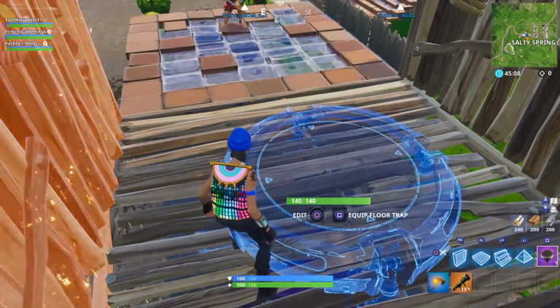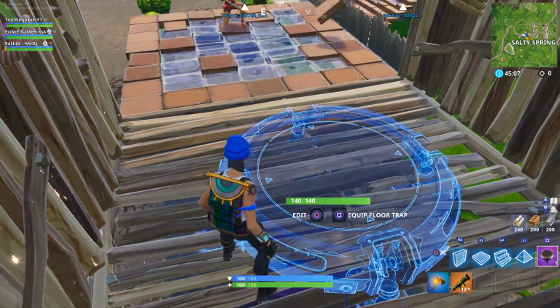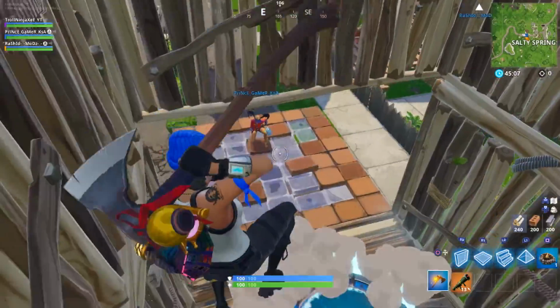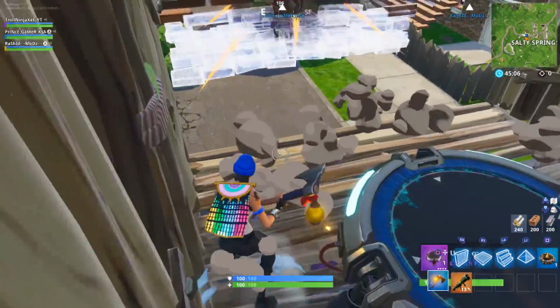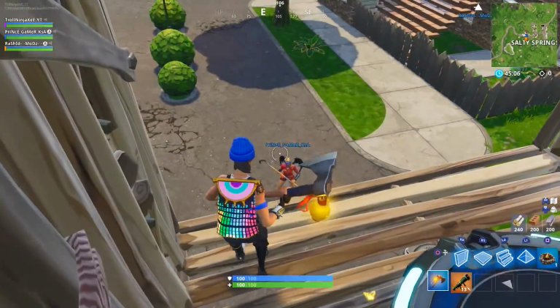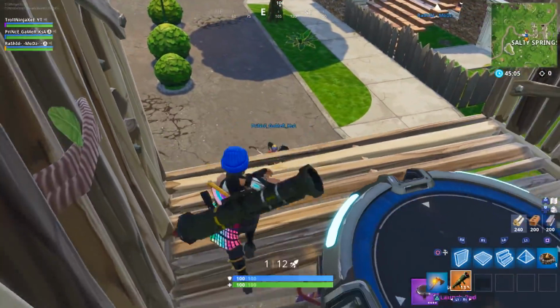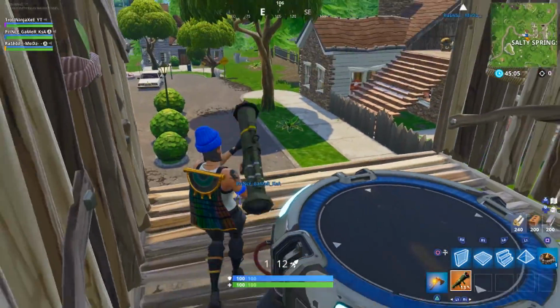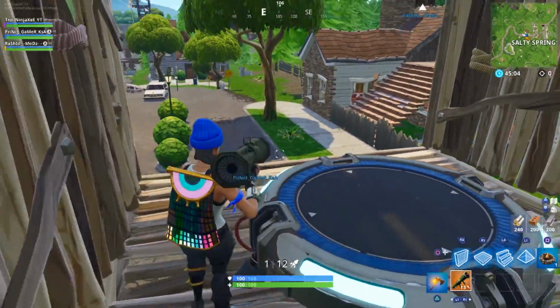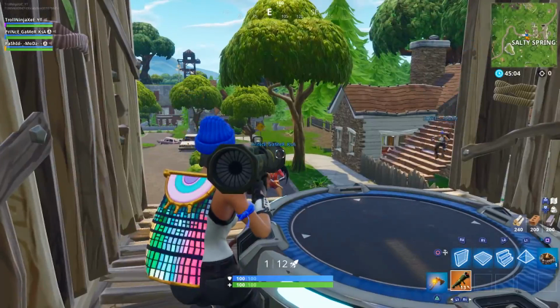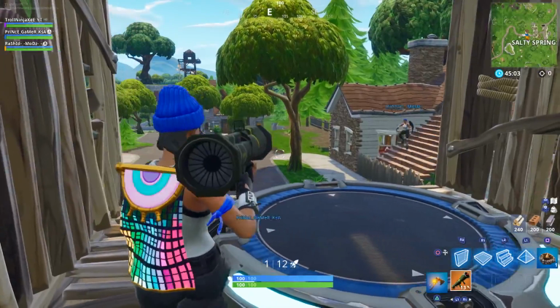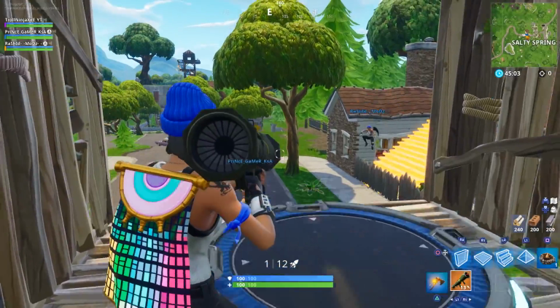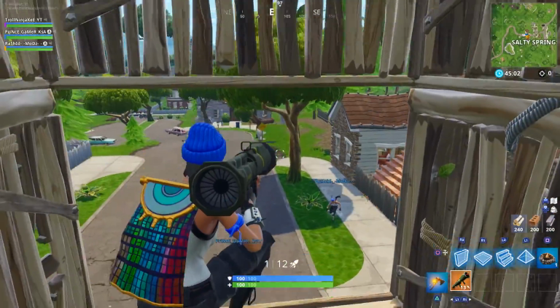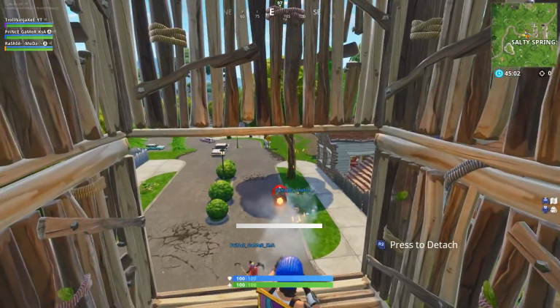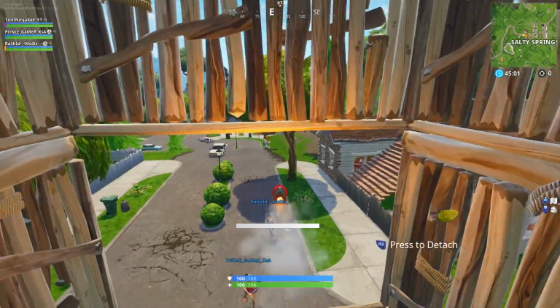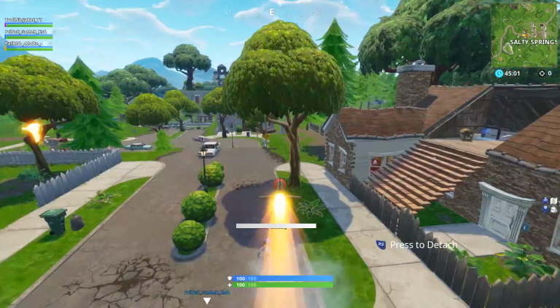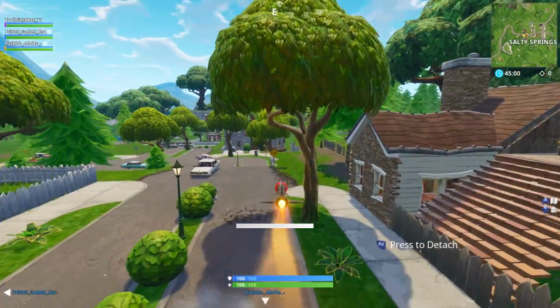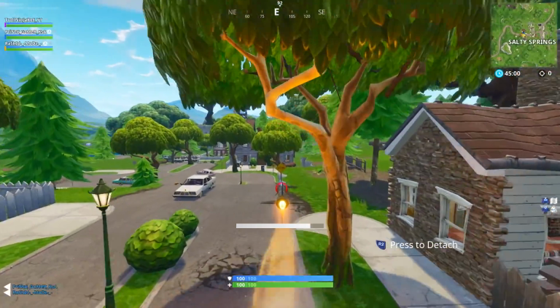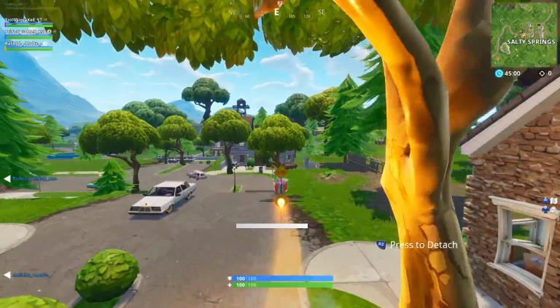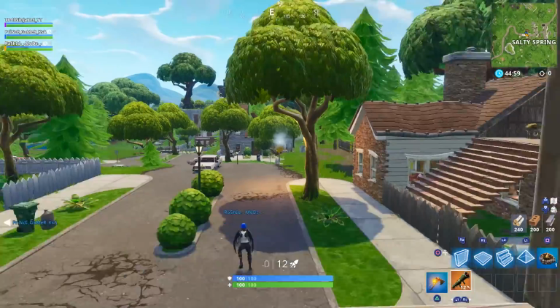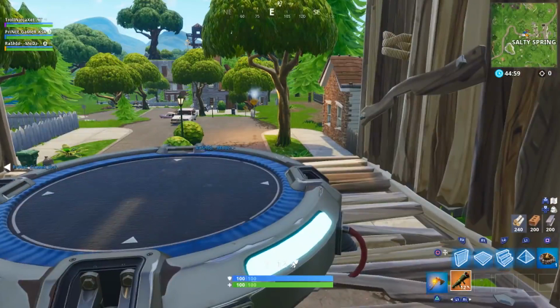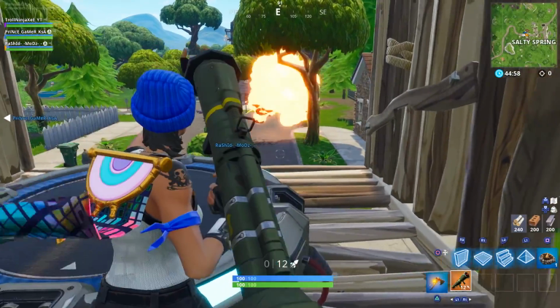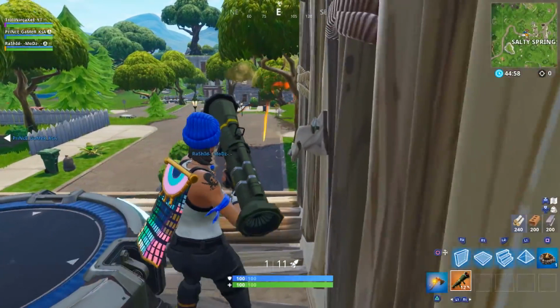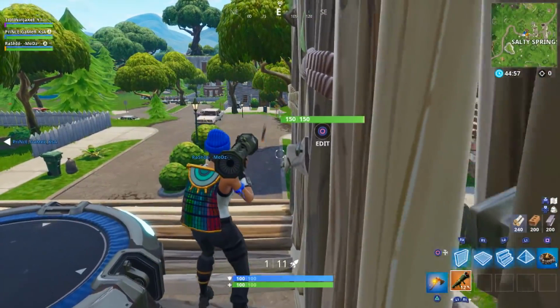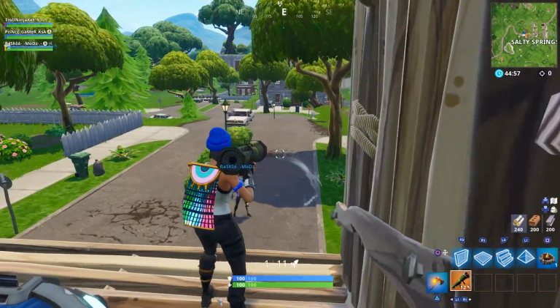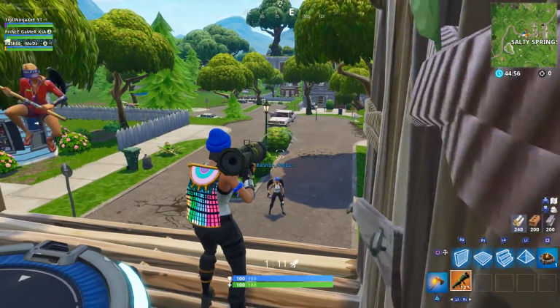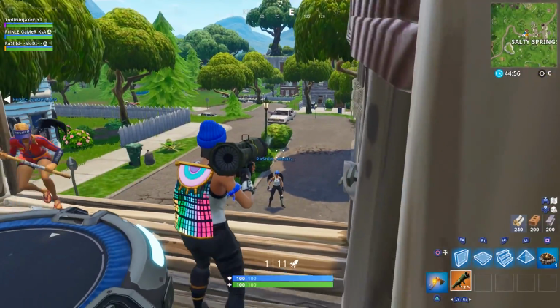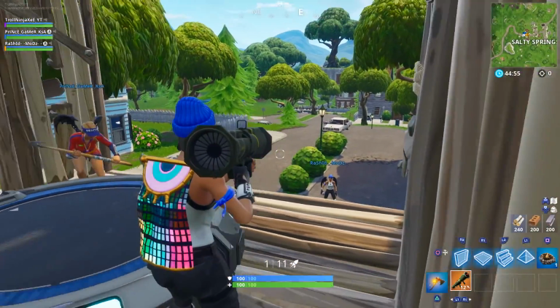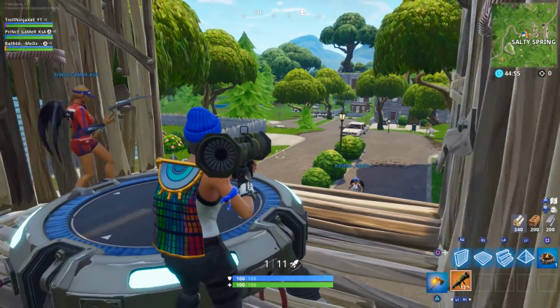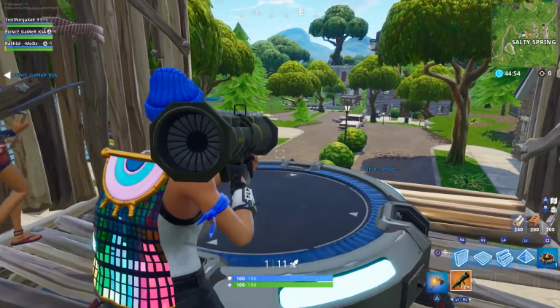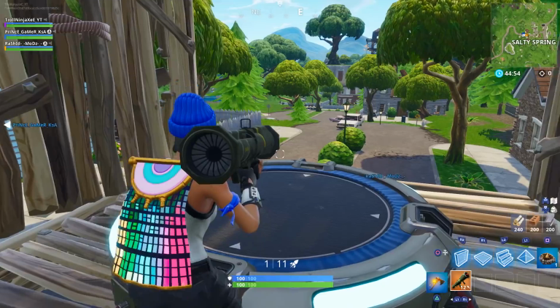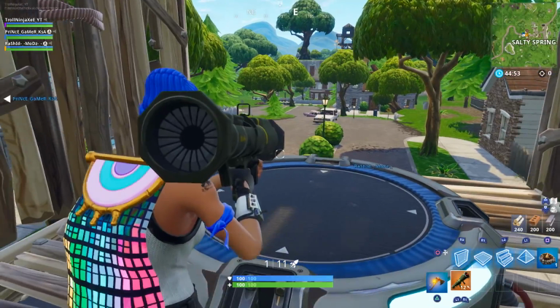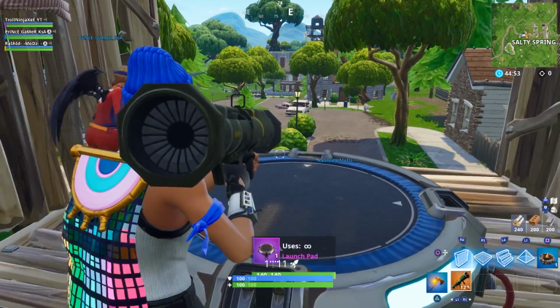Then you've got to shoot the guided missile and jump at the same time — so when you're in the air, shoot the guided missile. It might take a few attempts but it's going to work. My recommendation: jump first and then shoot.